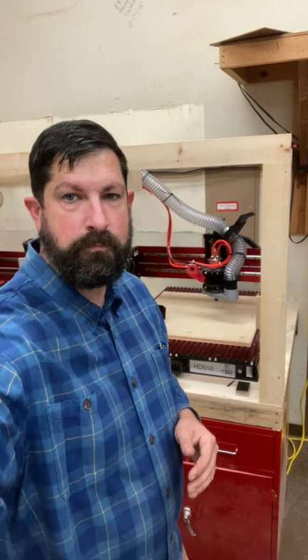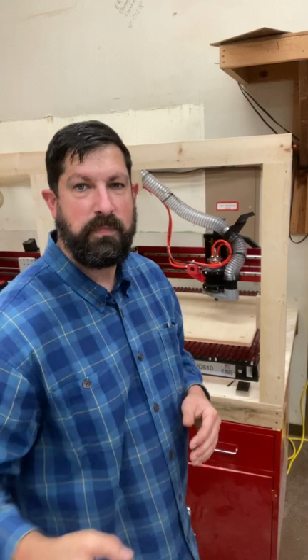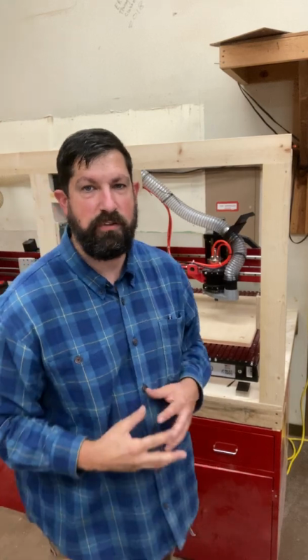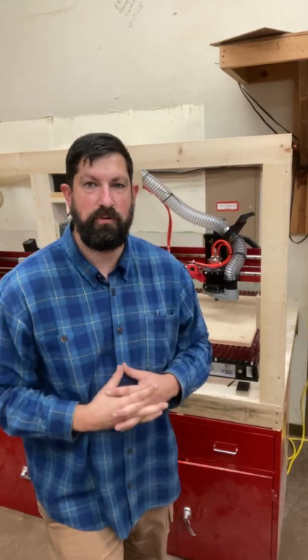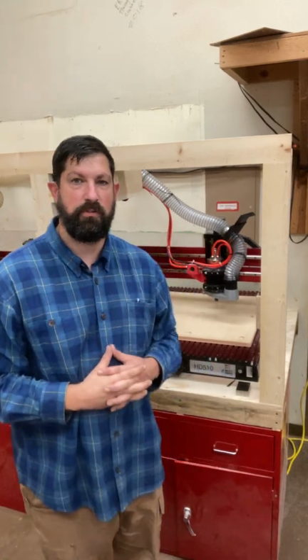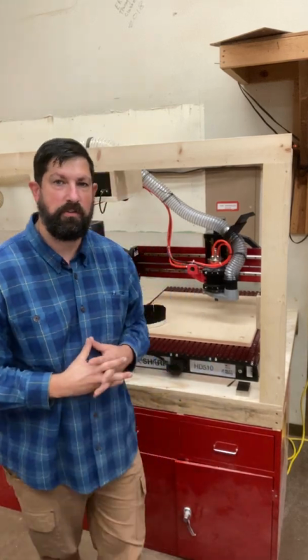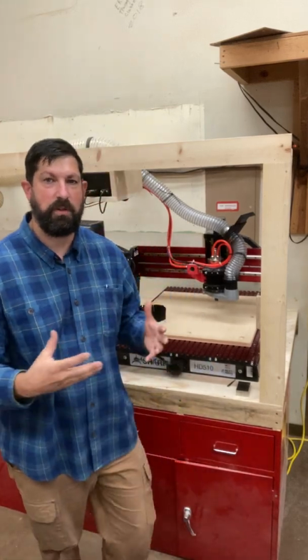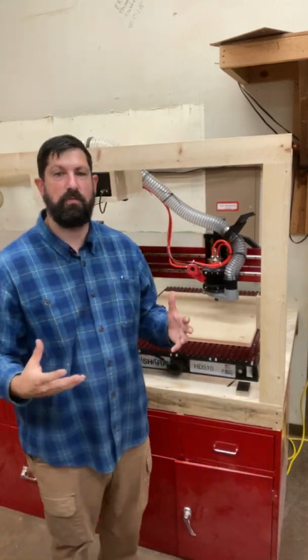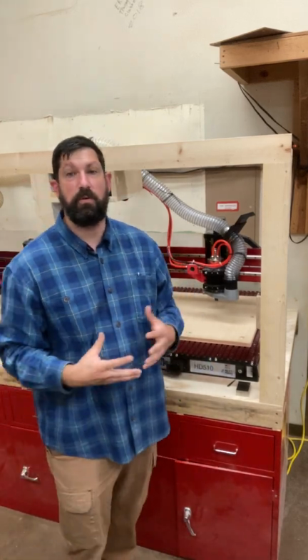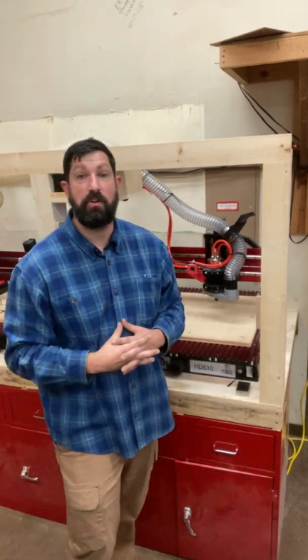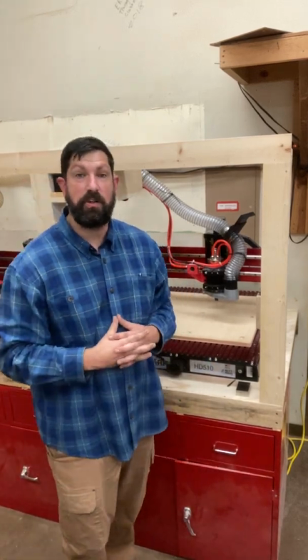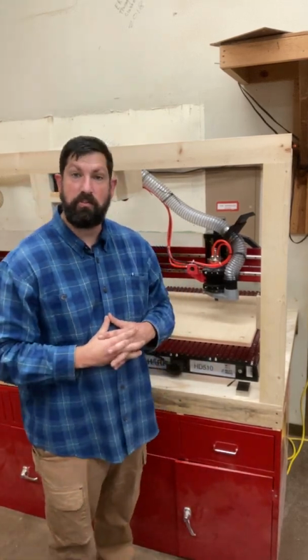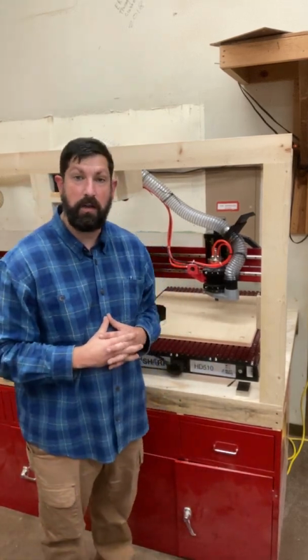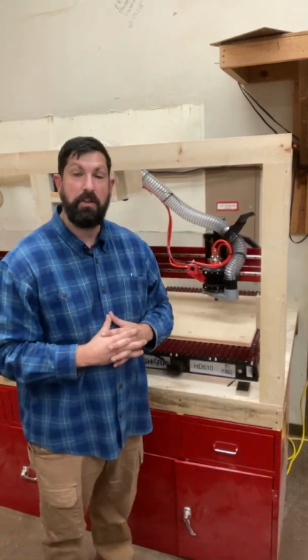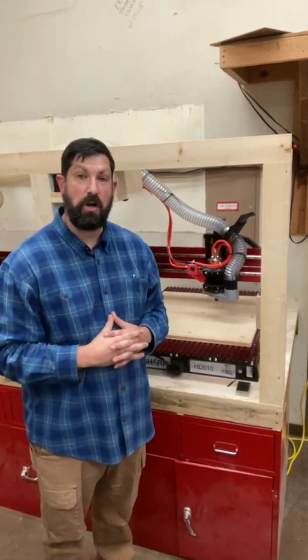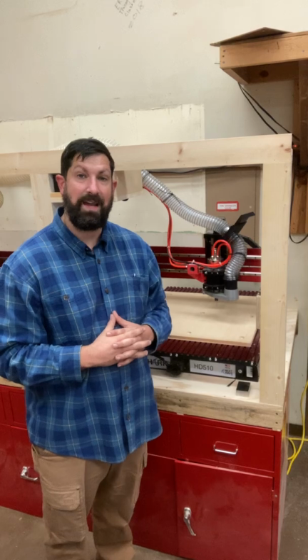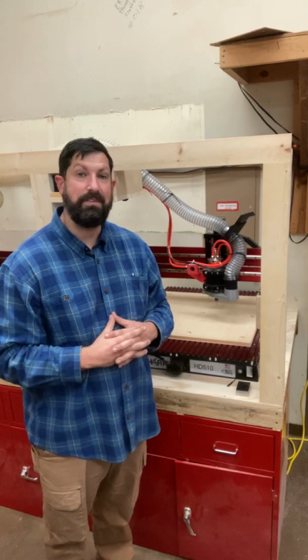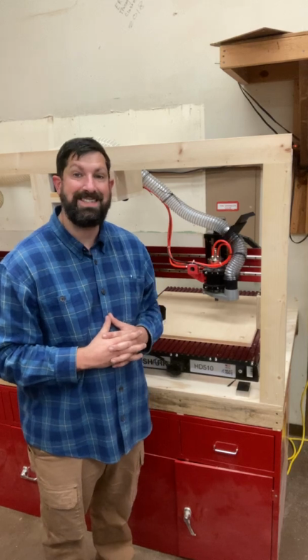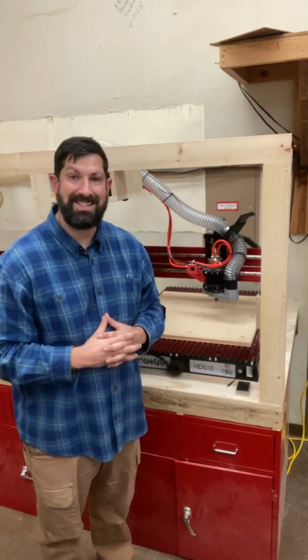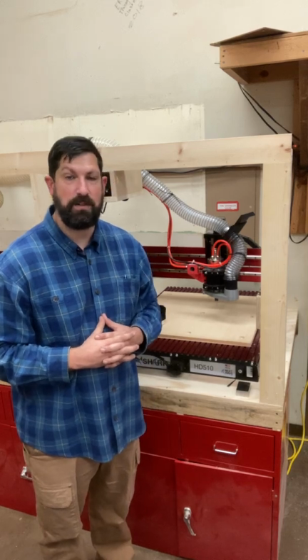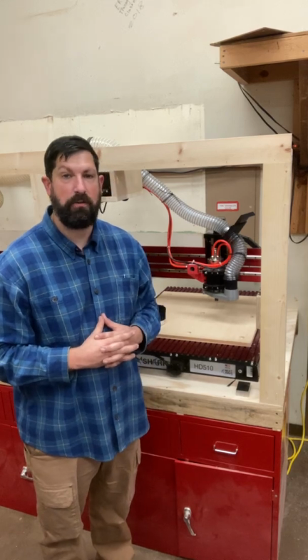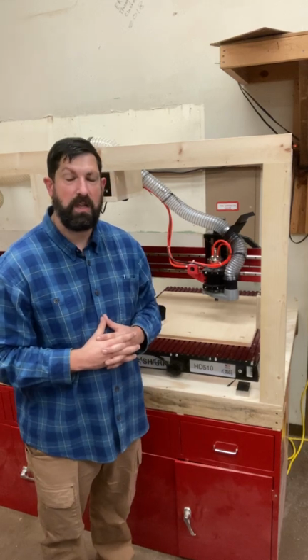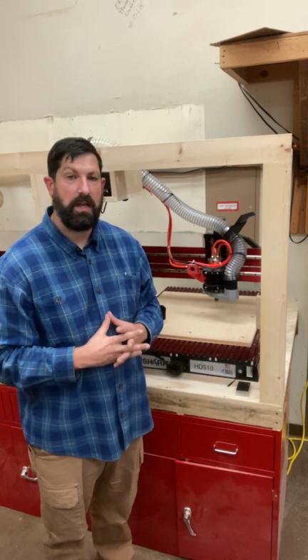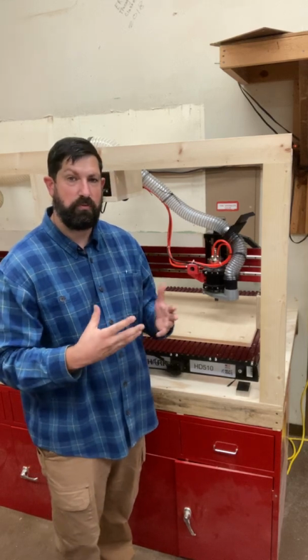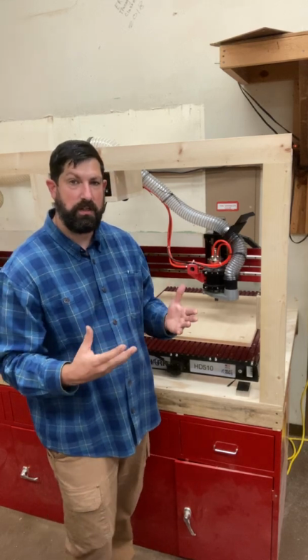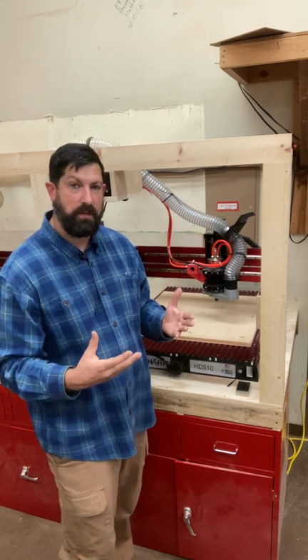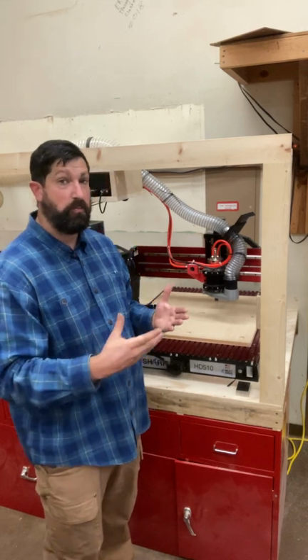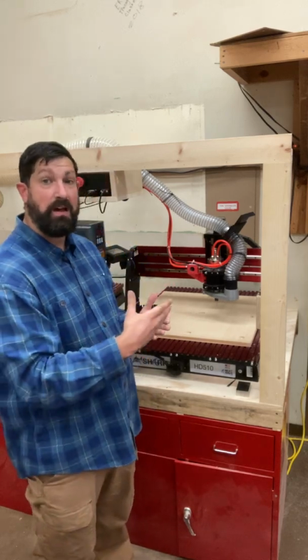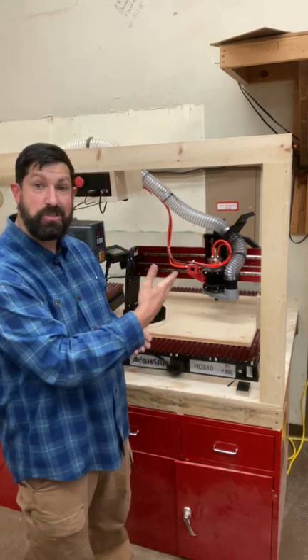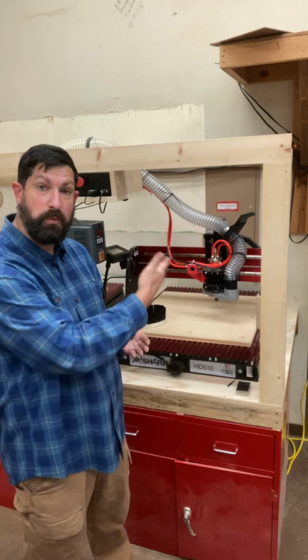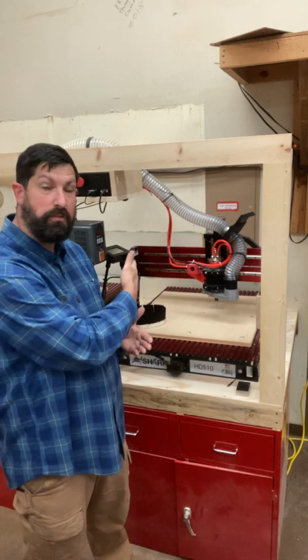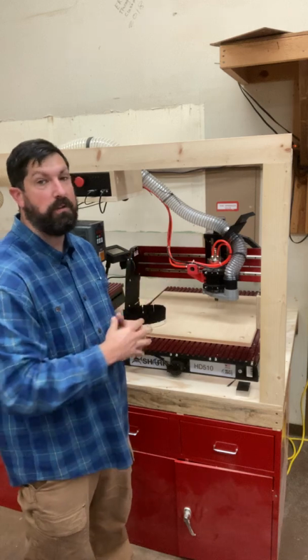Hey guys, Mr. Dobrens here. This is going to be the first video in the series that talks about the Shark HD 510 CNC routers. What's really neat about these is we have not just one, but we have three of them.